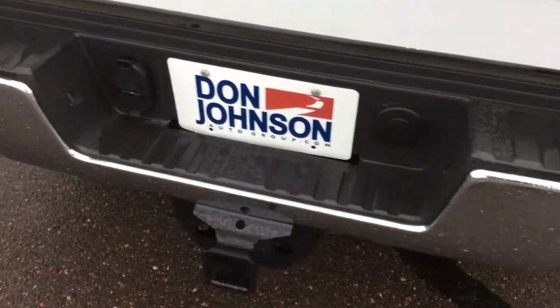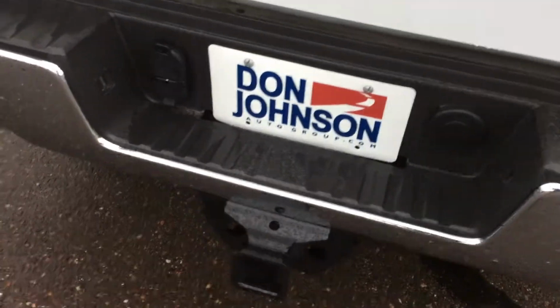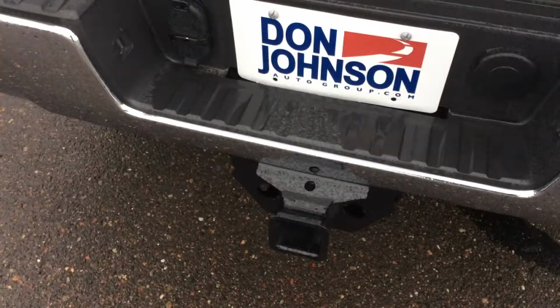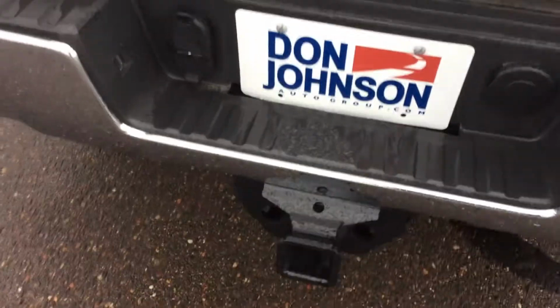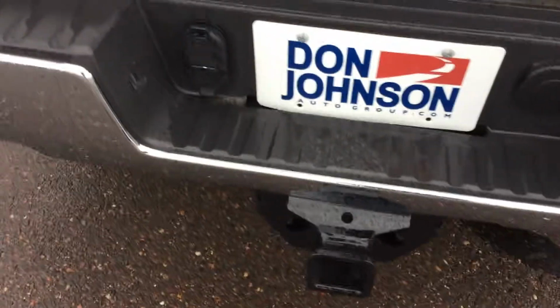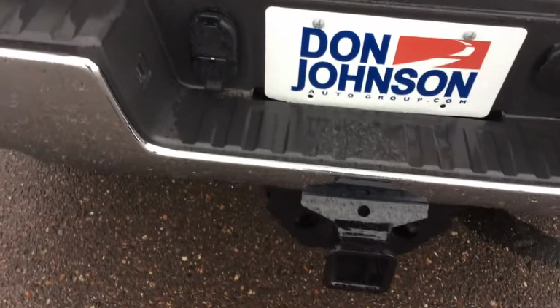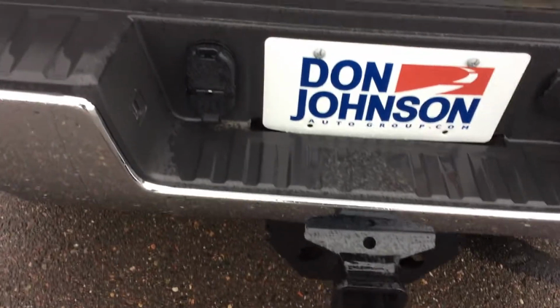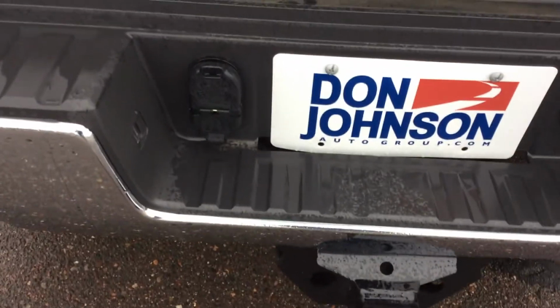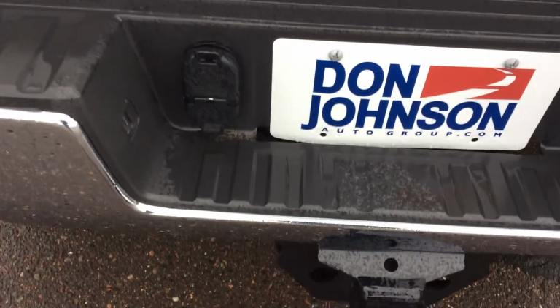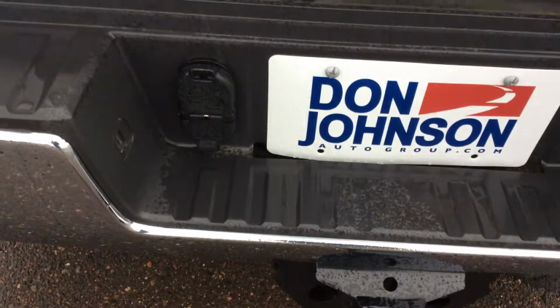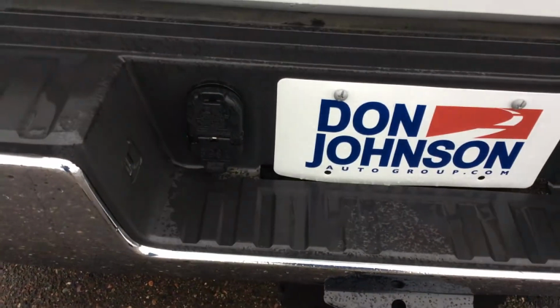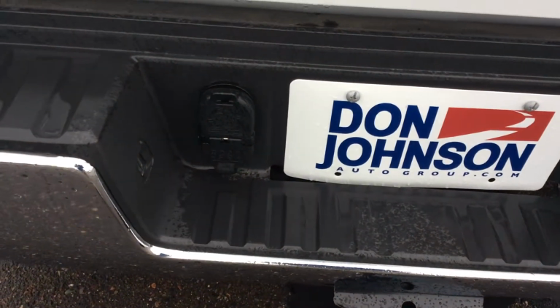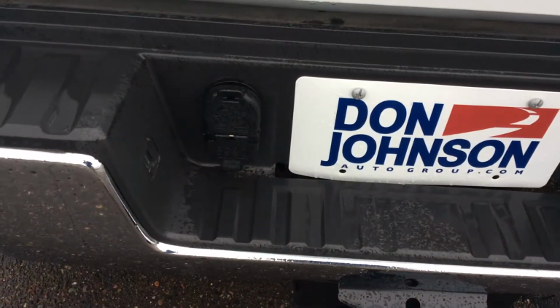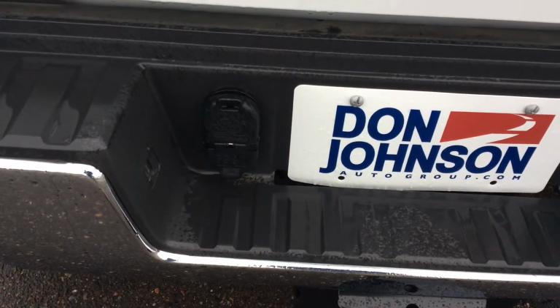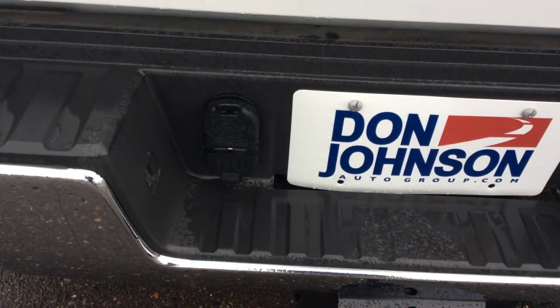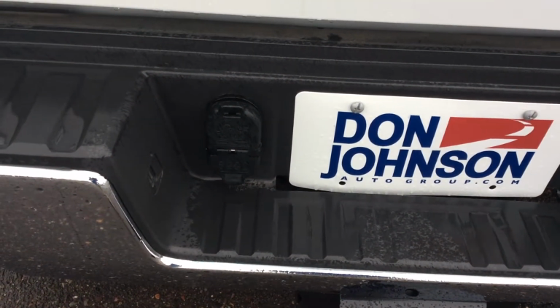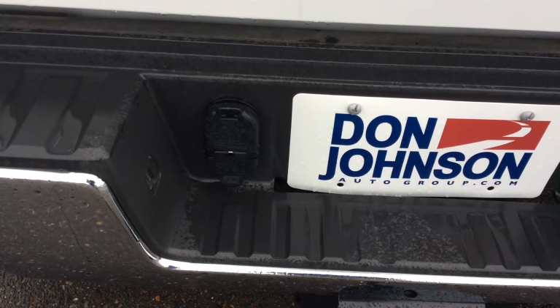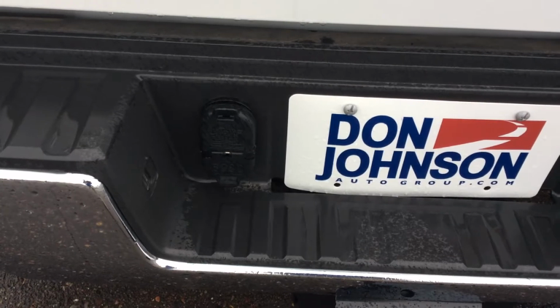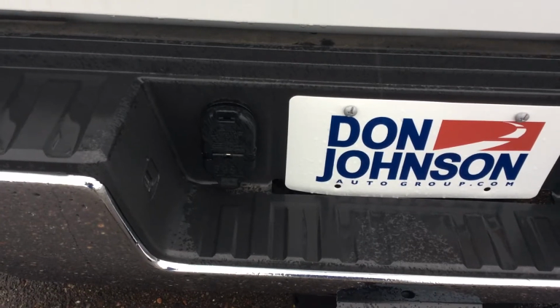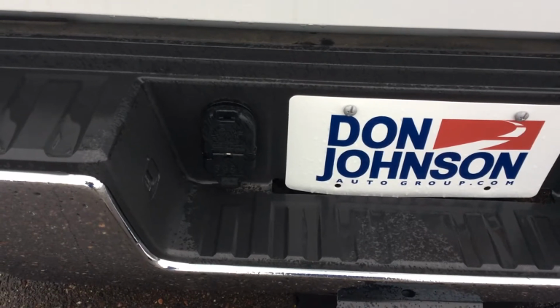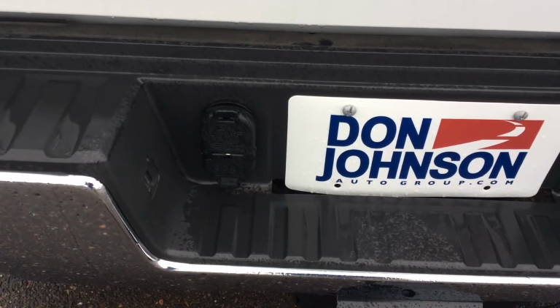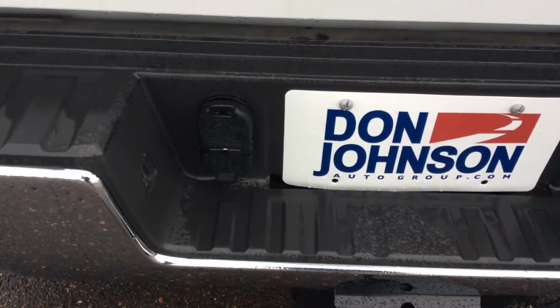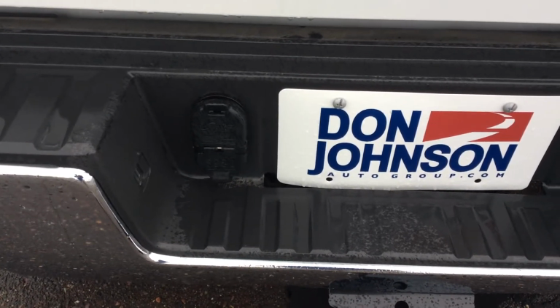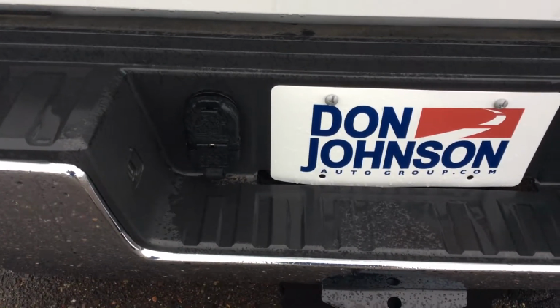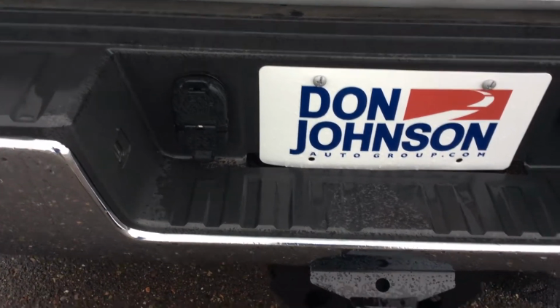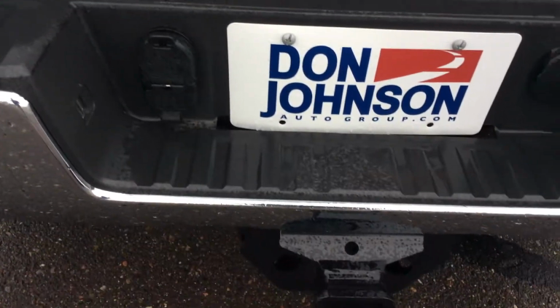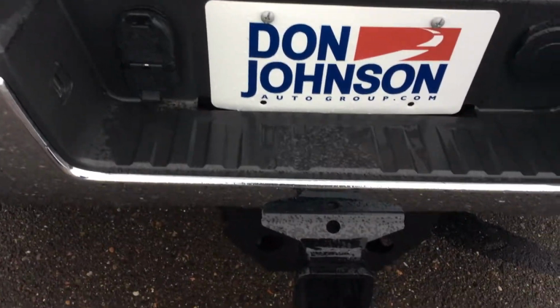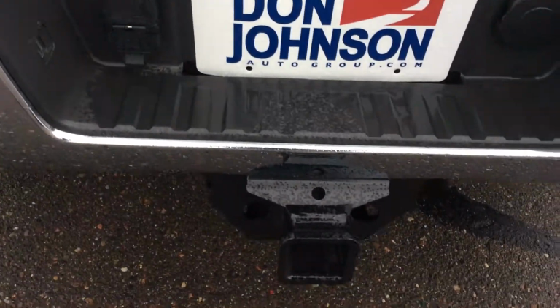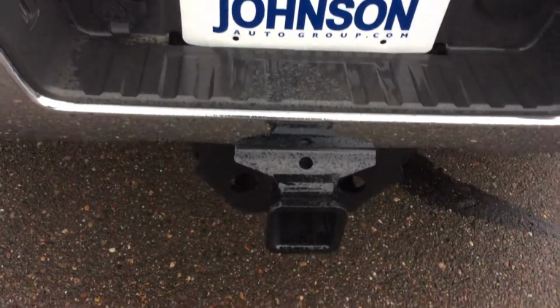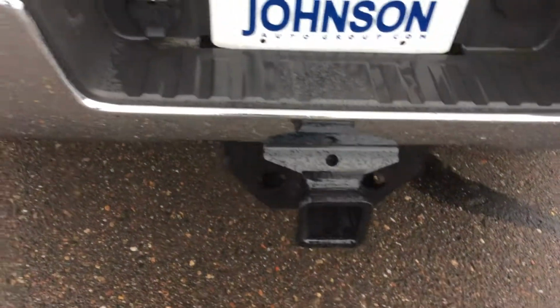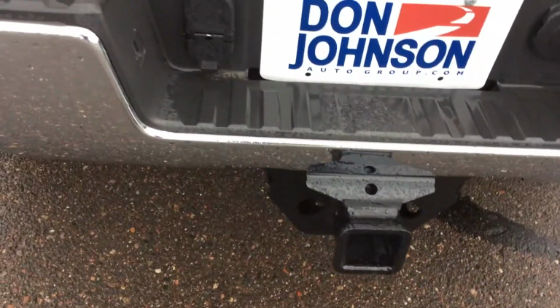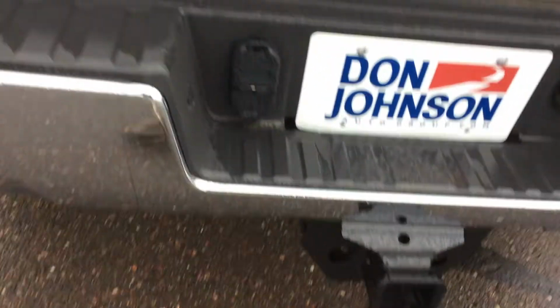A truck like this needs to go to work, so it does have both the seven round plug and the flat four wiring harness already built in for the two inch receiver.